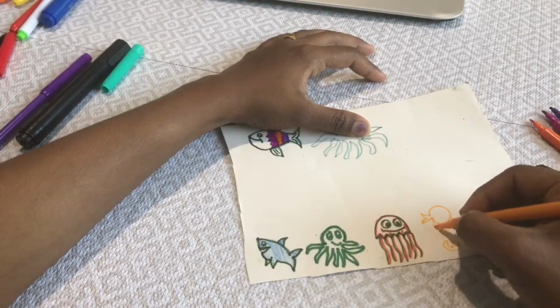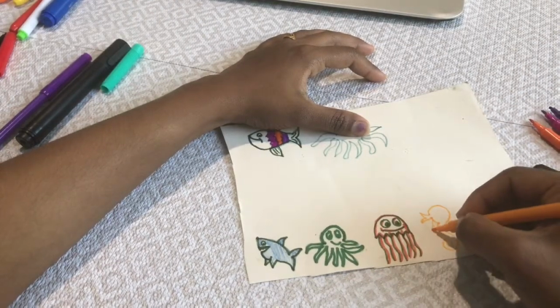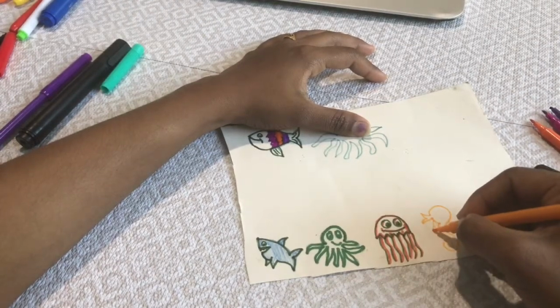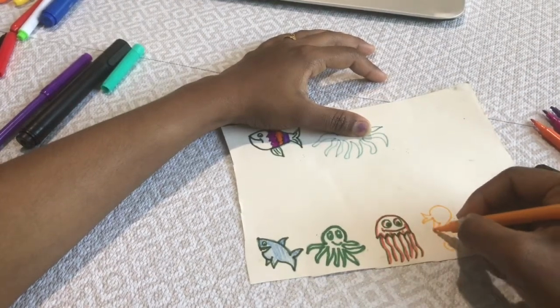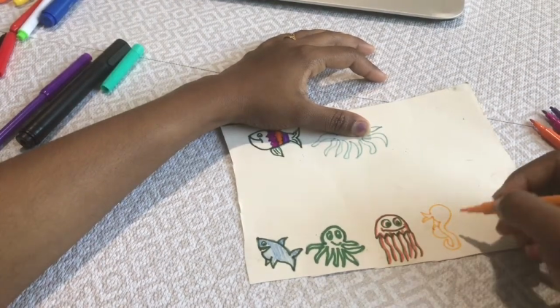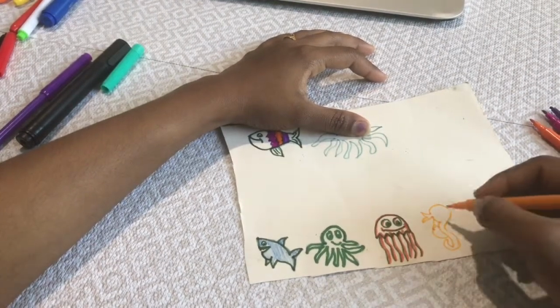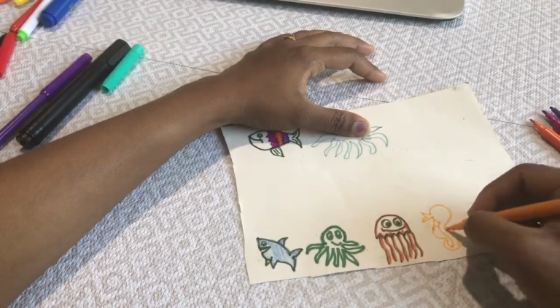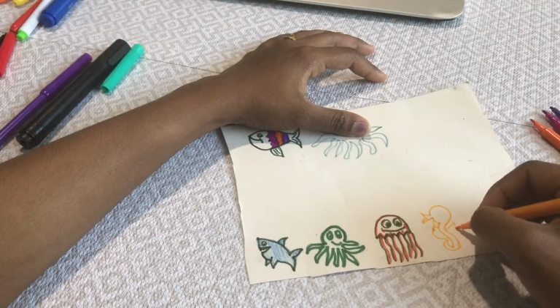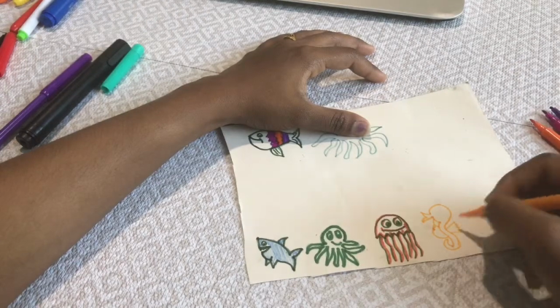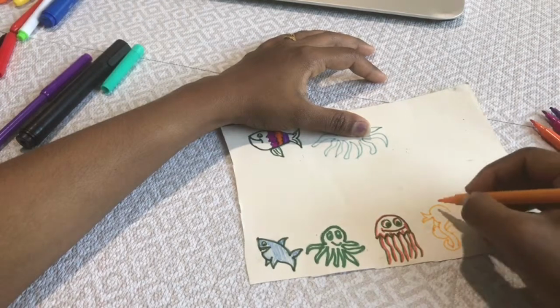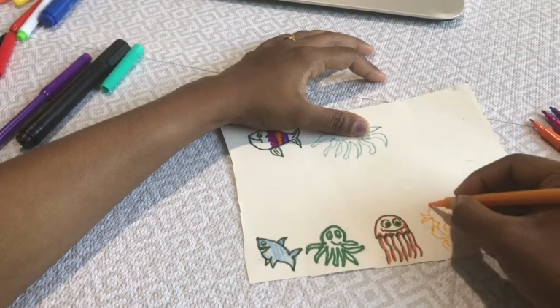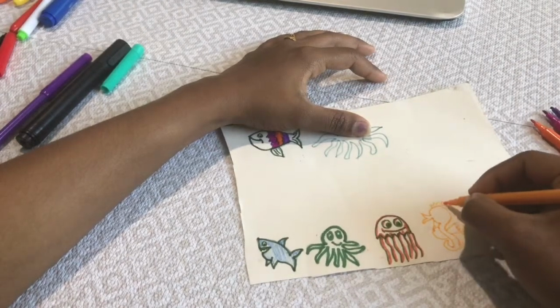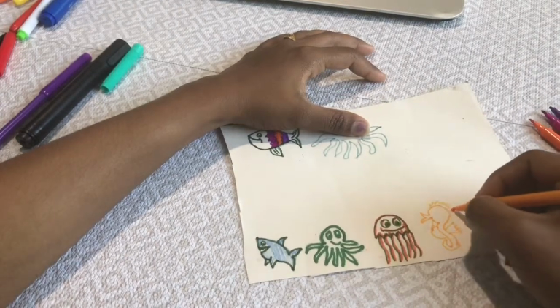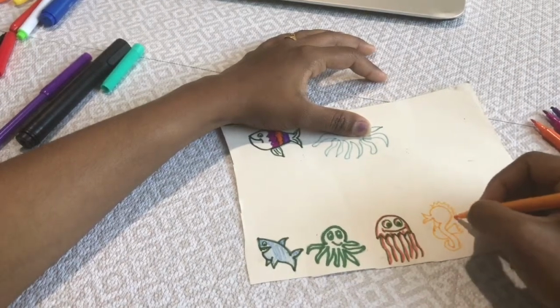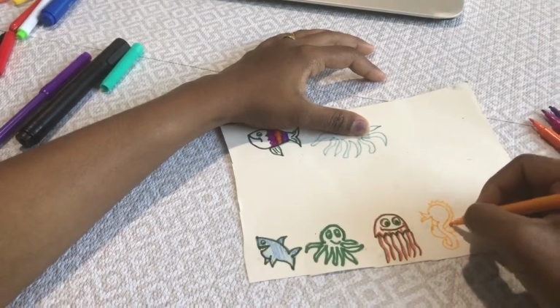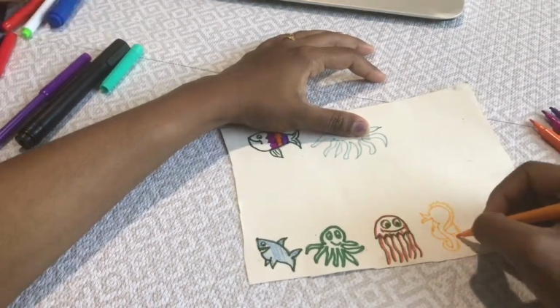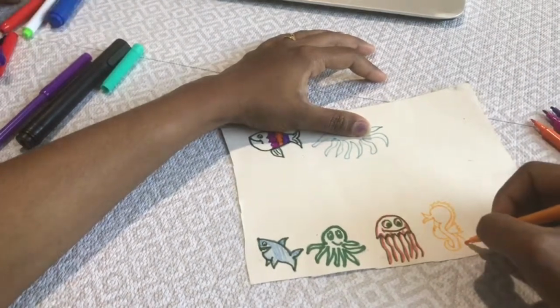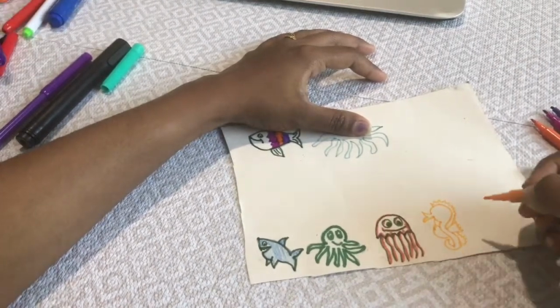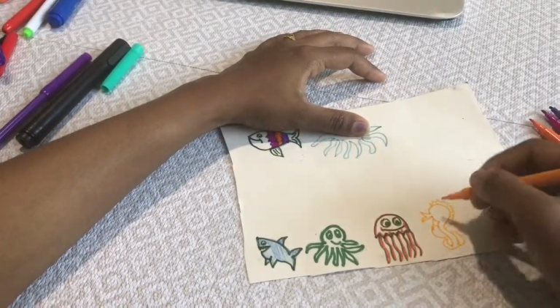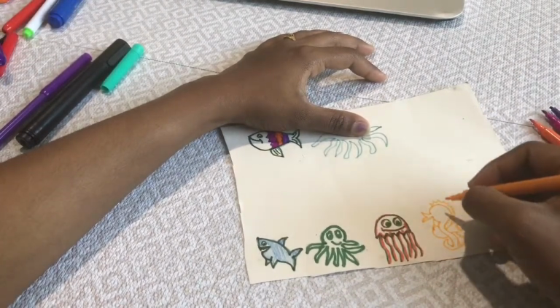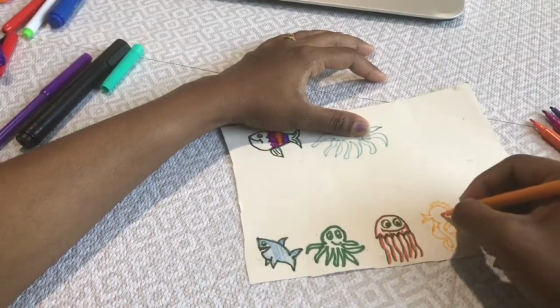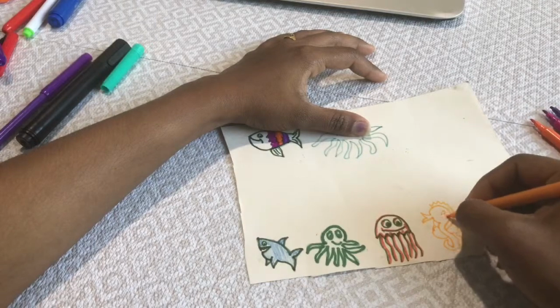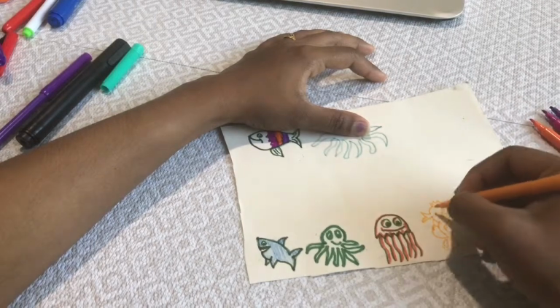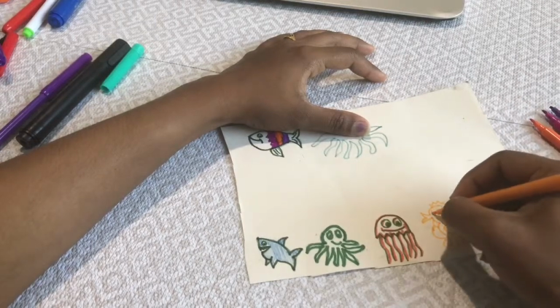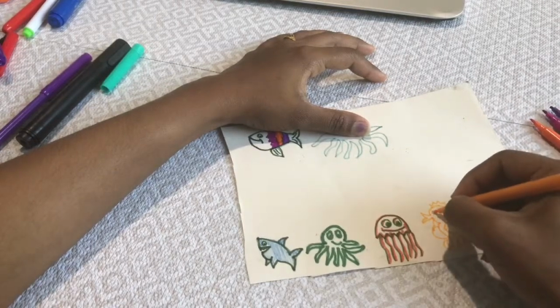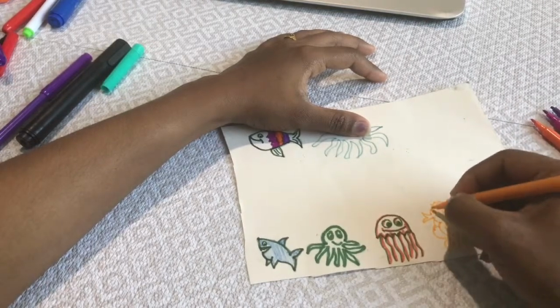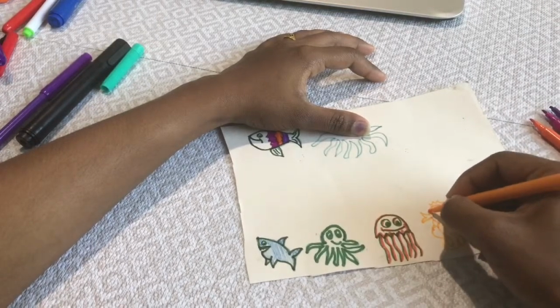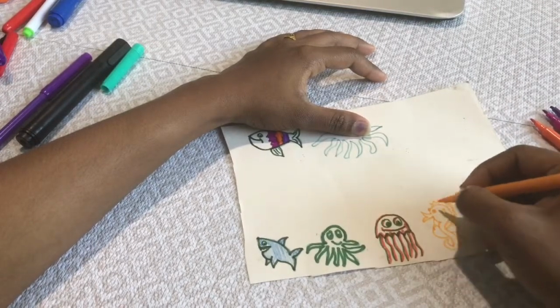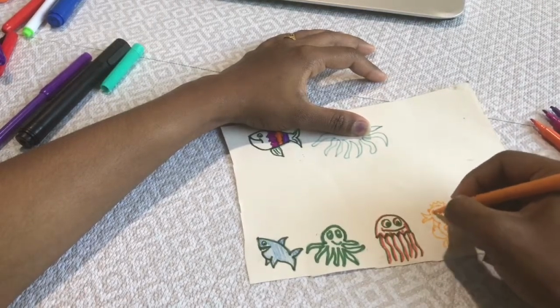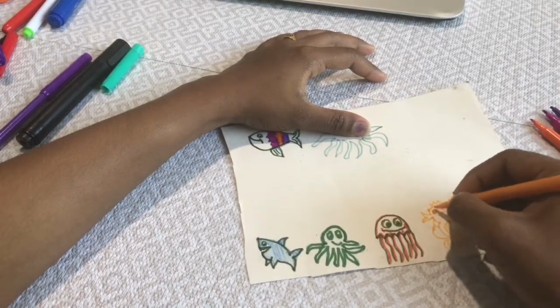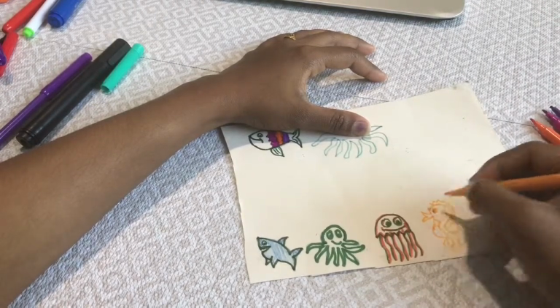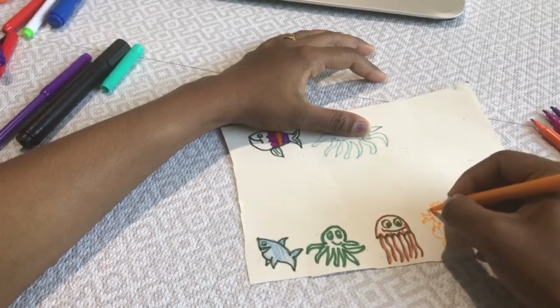This activity helps kids improve their focus and concentration. As well, the kids will learn a lot of new sea animals and sea creatures through this activity.